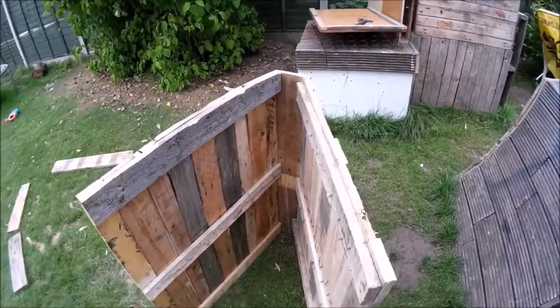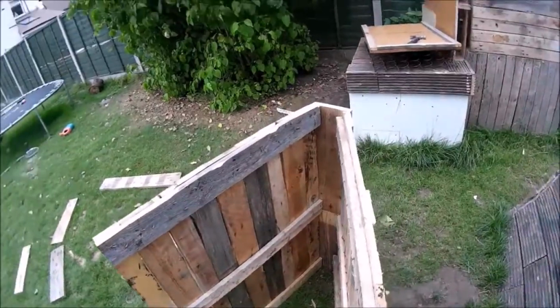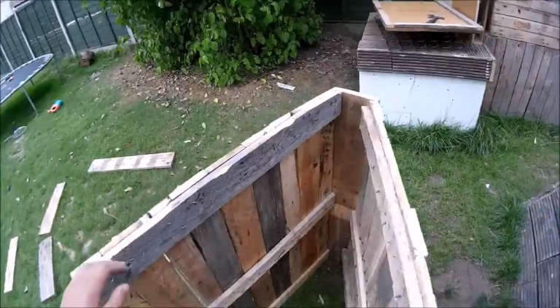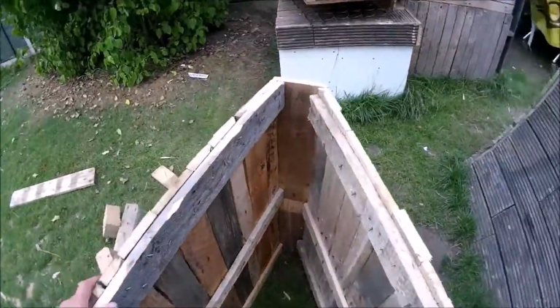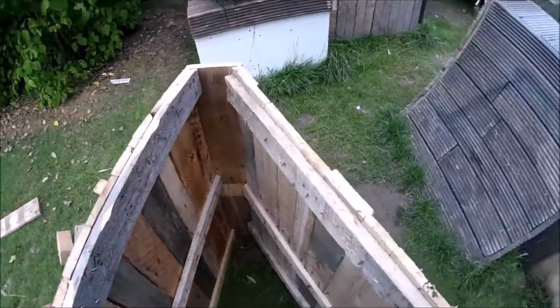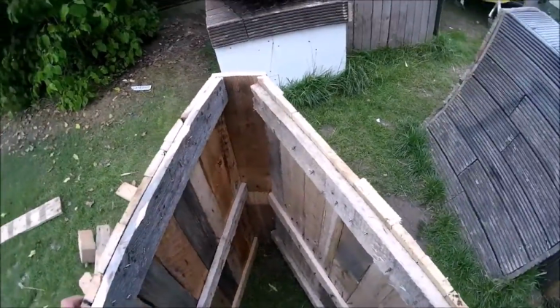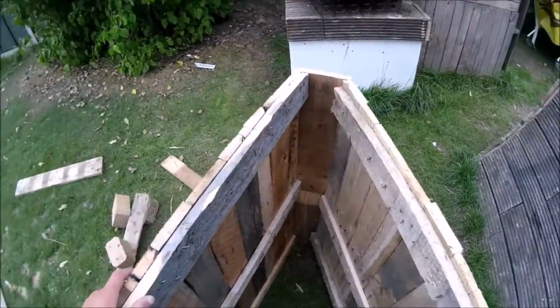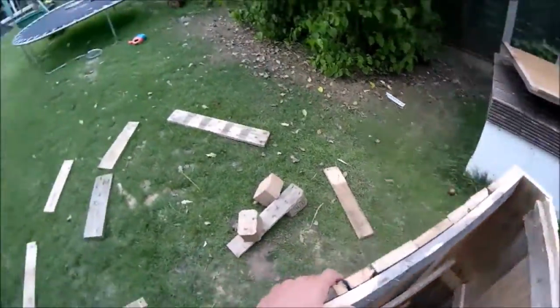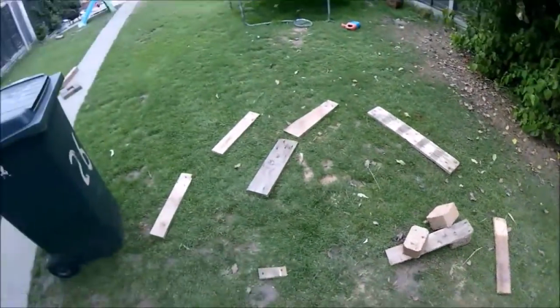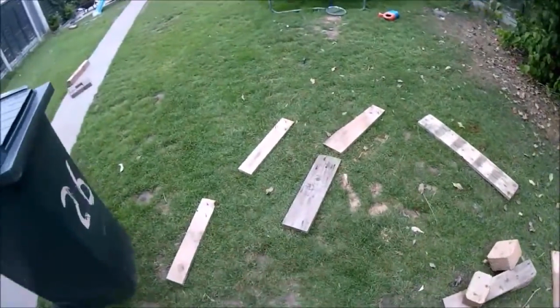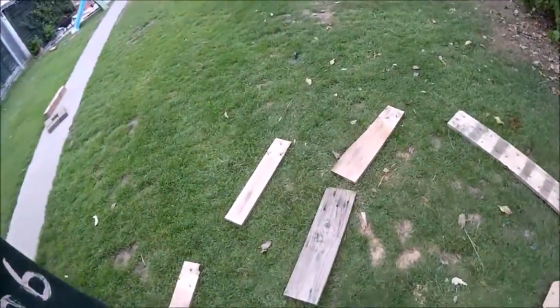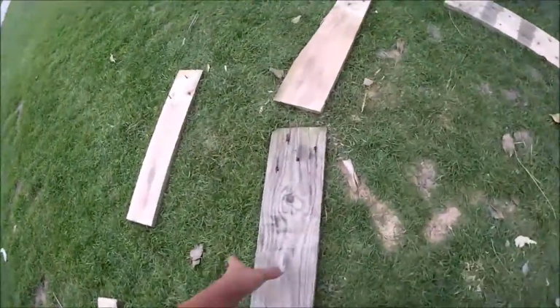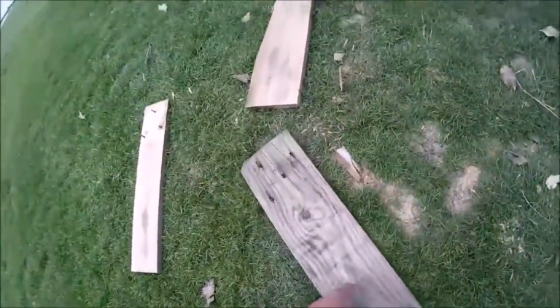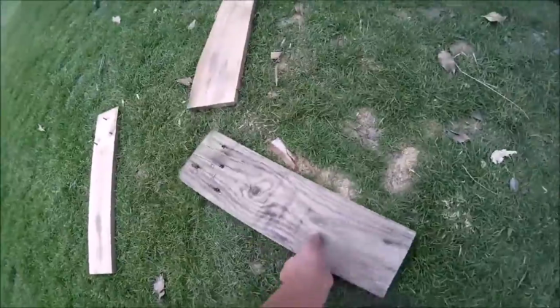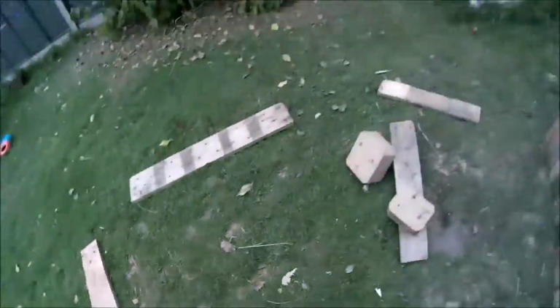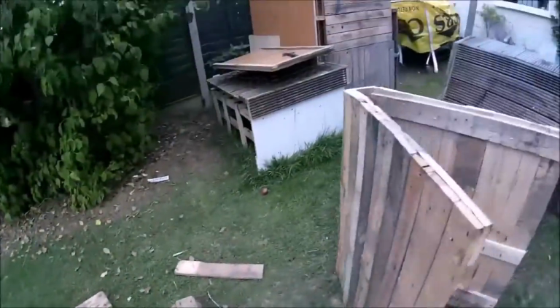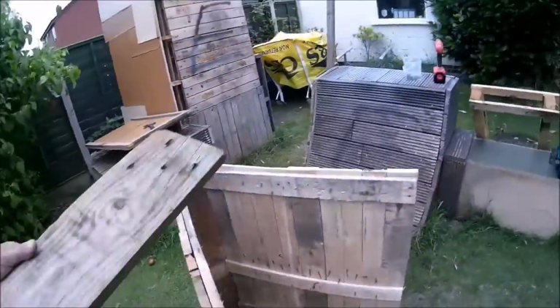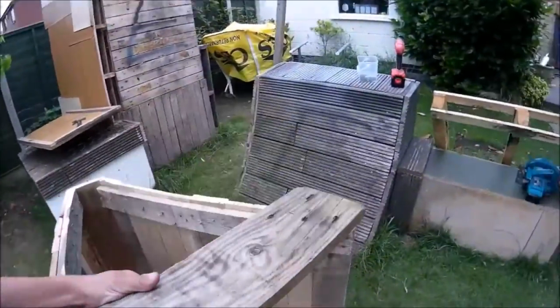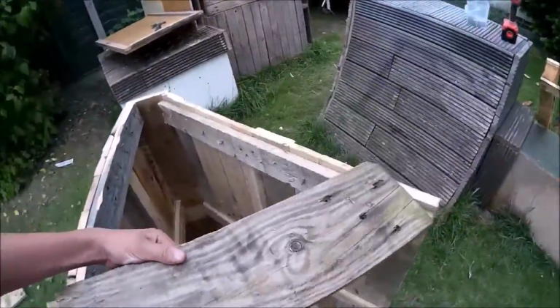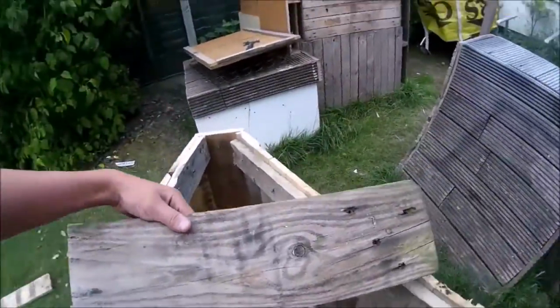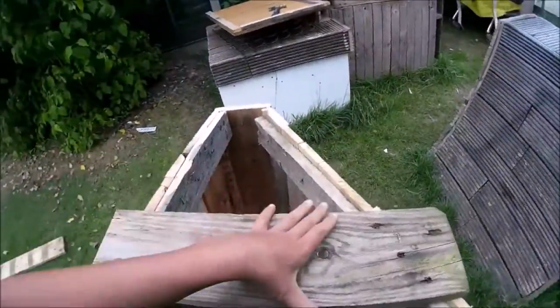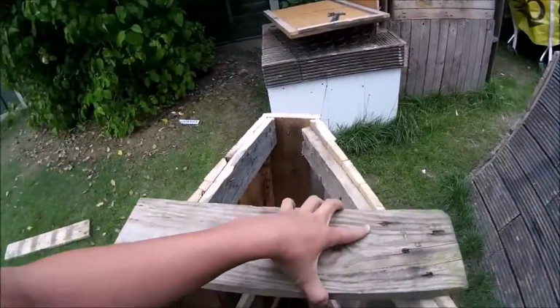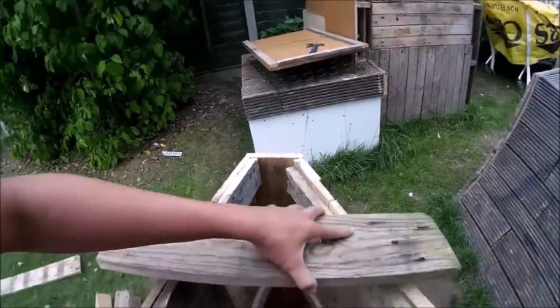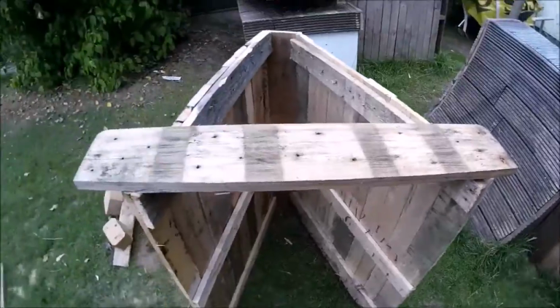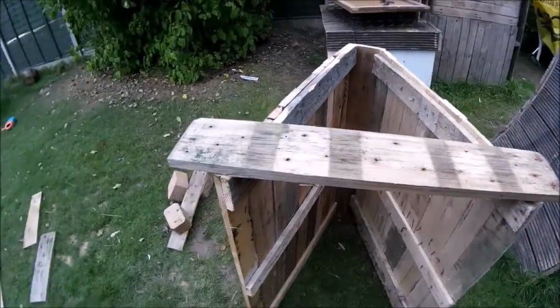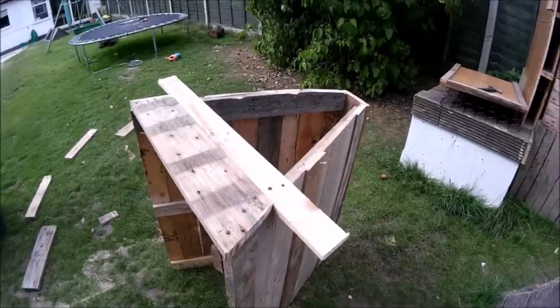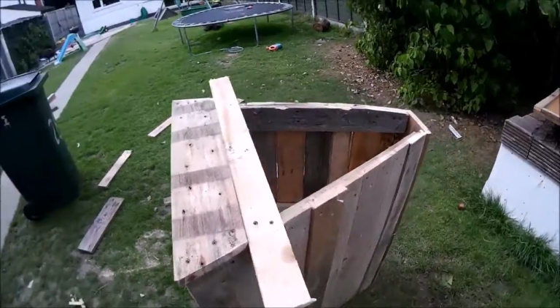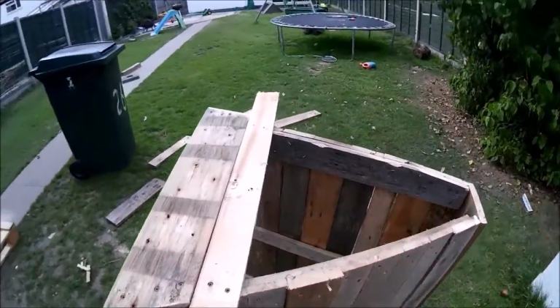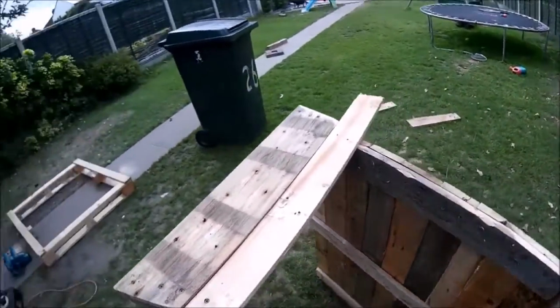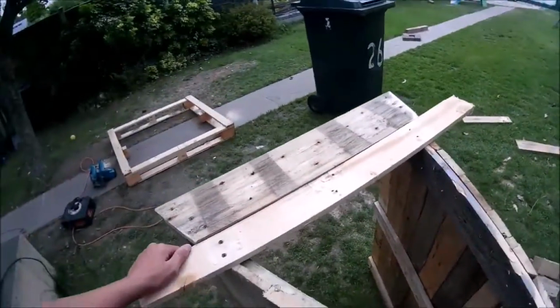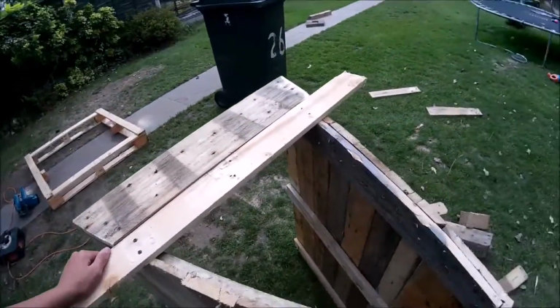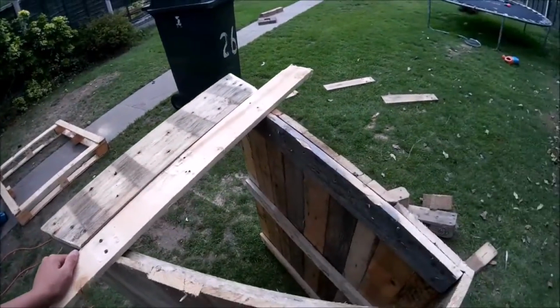The next step is to add some support pieces. I've put one on the side and I'm going to get pieces of wood — here's an example, it'll be longer — maybe in the middle.